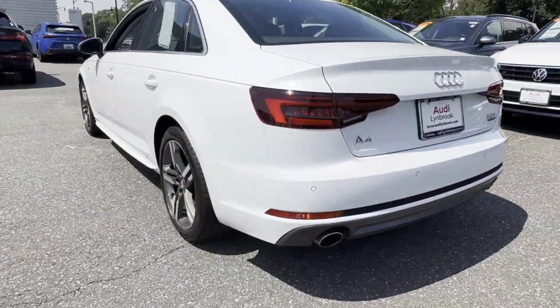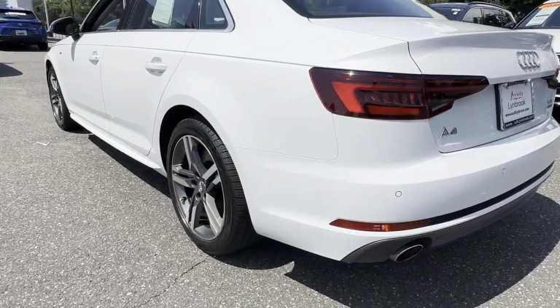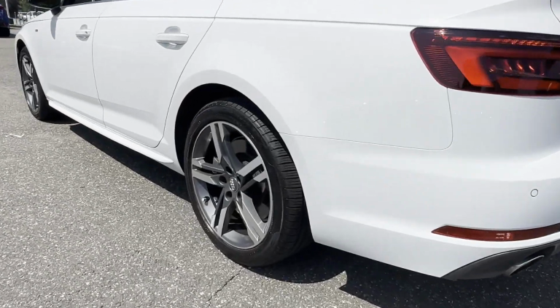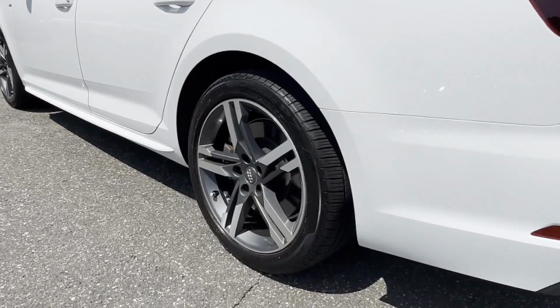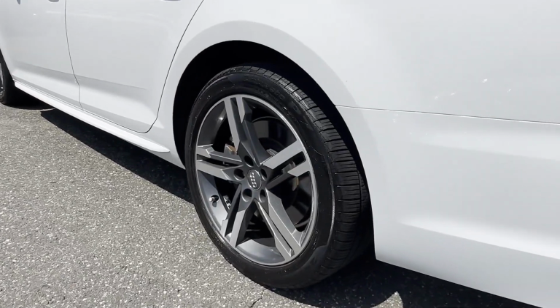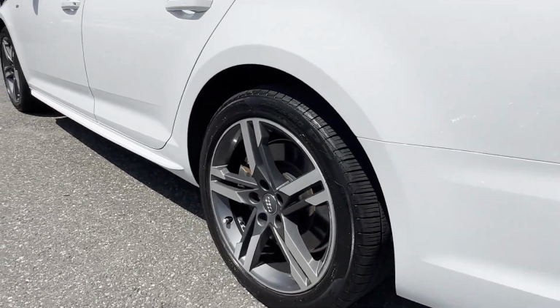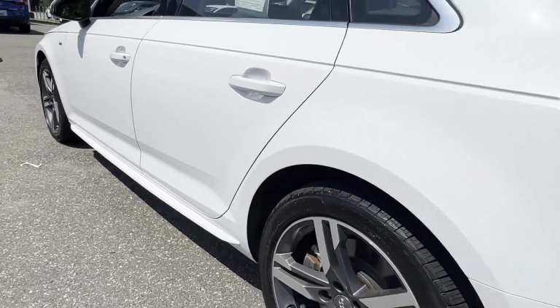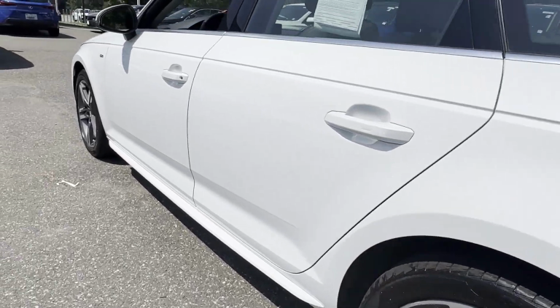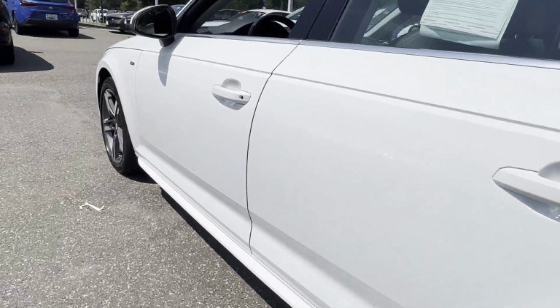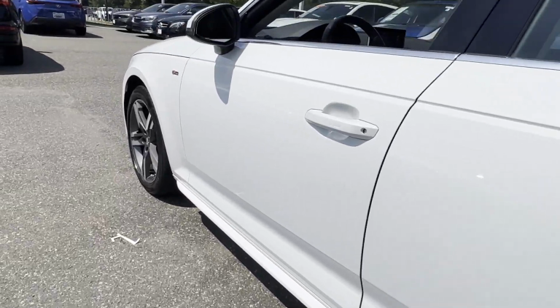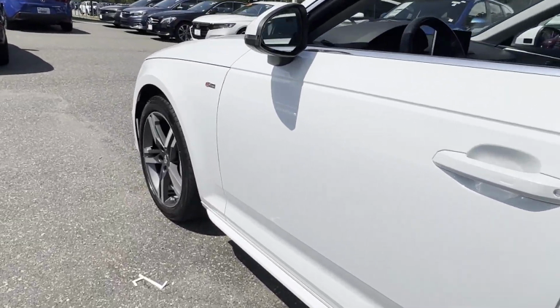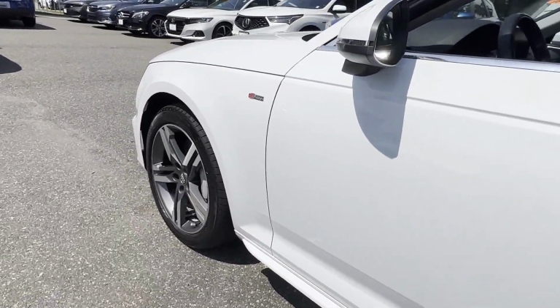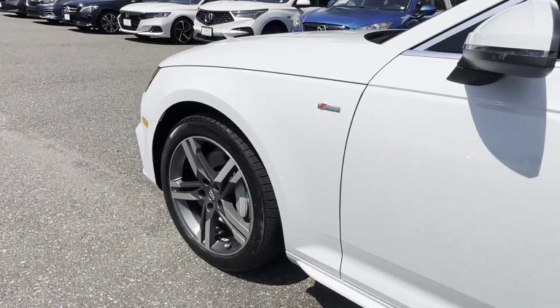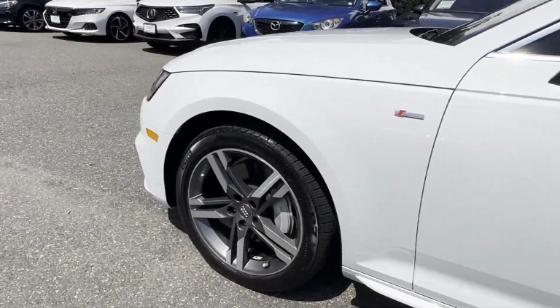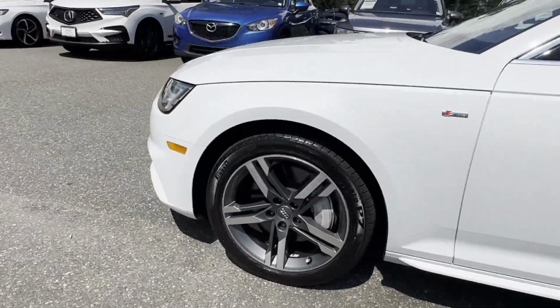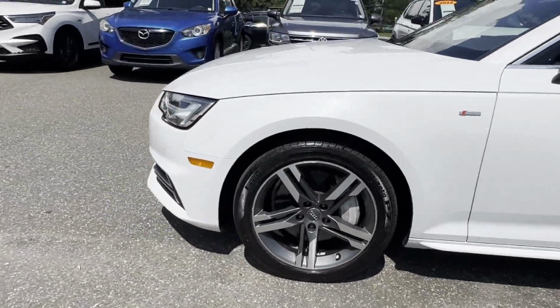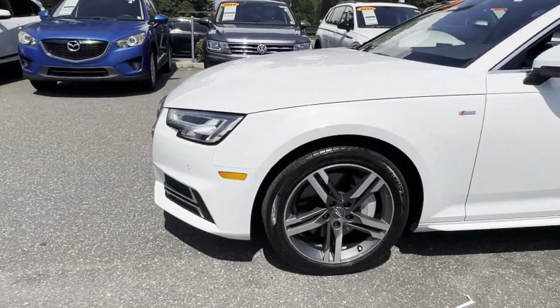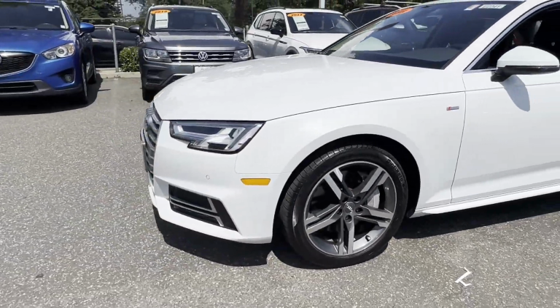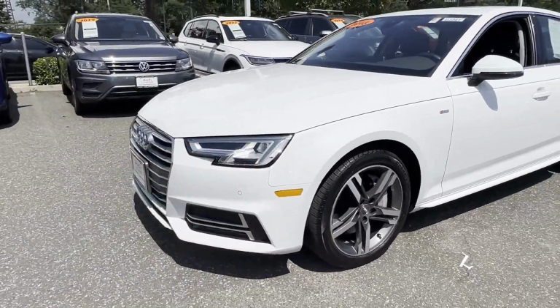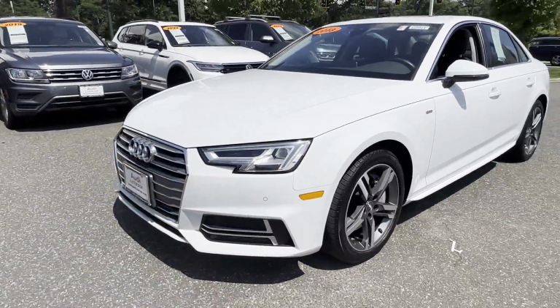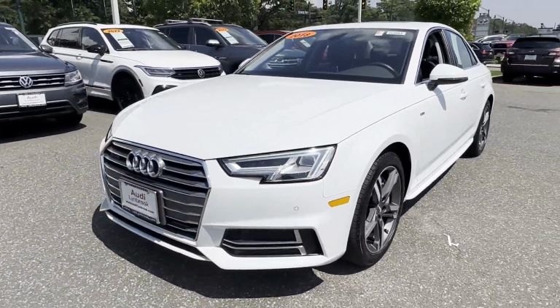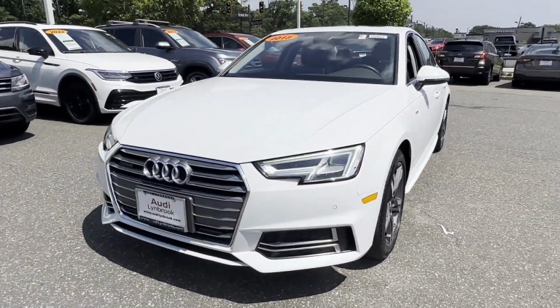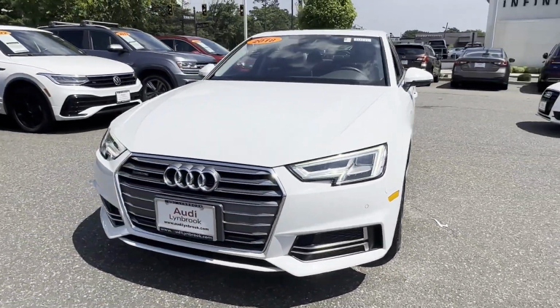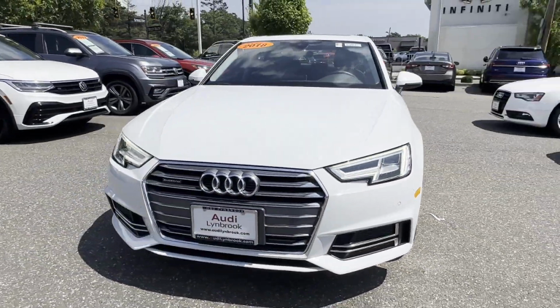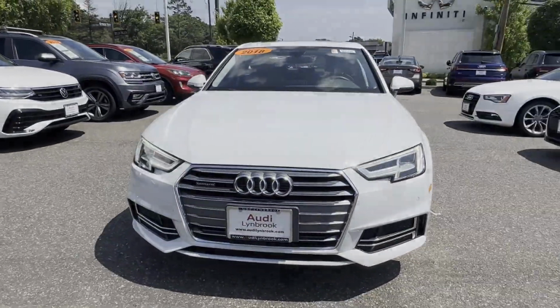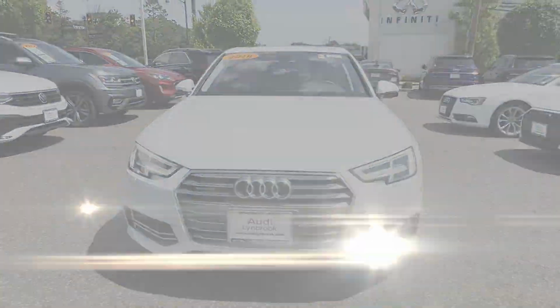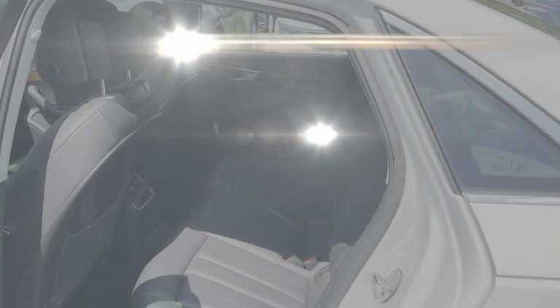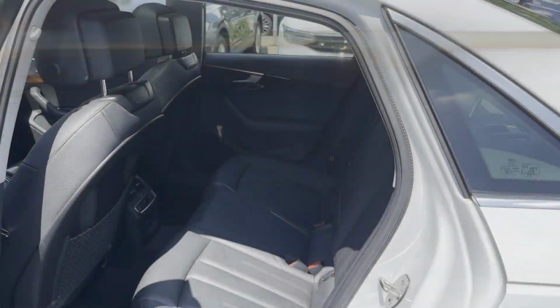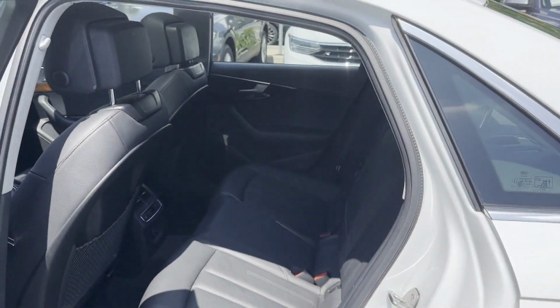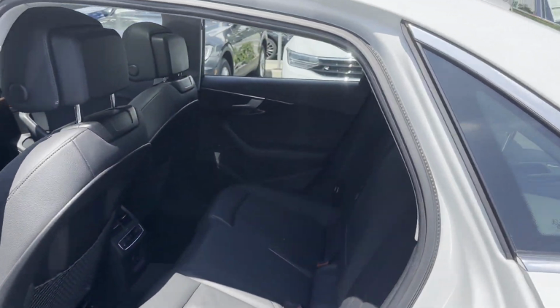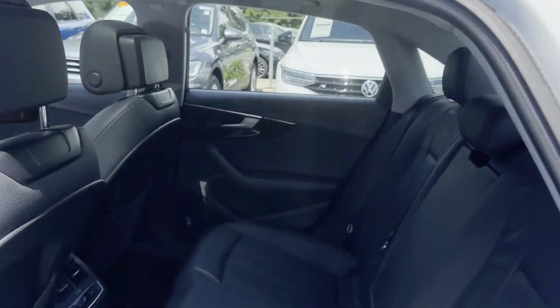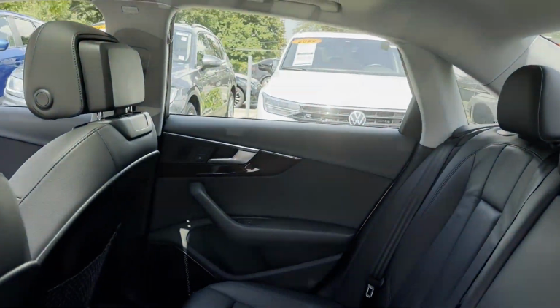Side view mirrors with turn signals, satellite radio, multi-zone air conditioning, all-wheel drive, heated side view mirrors, leather seats, moonroof, backup camera, memory seat.